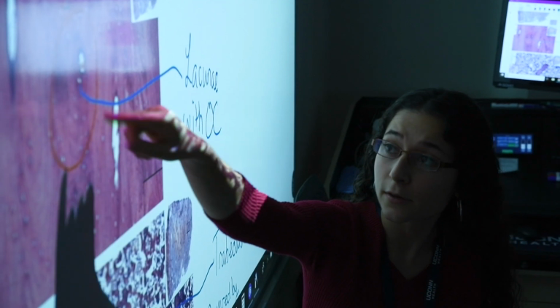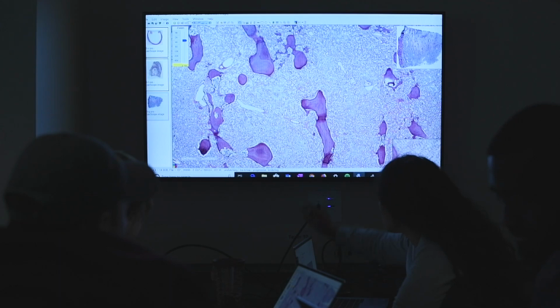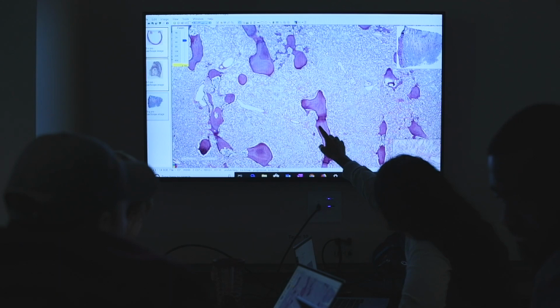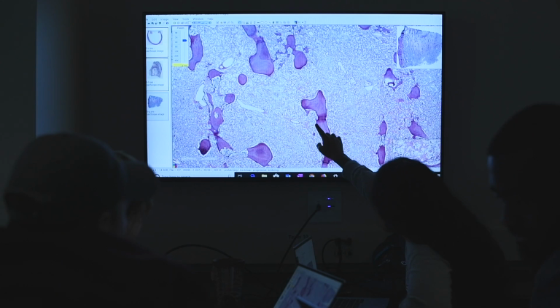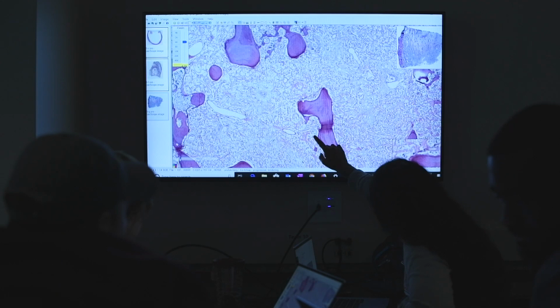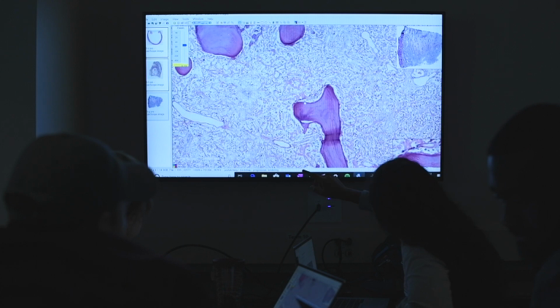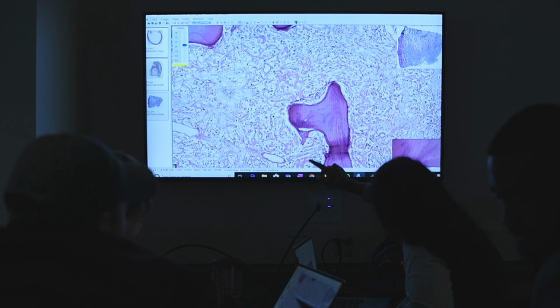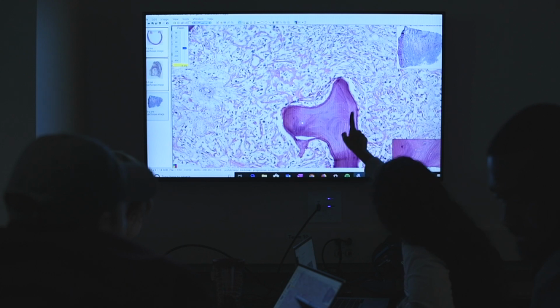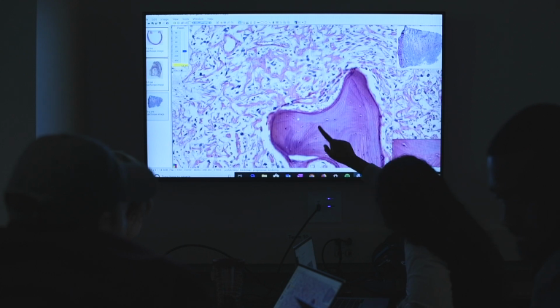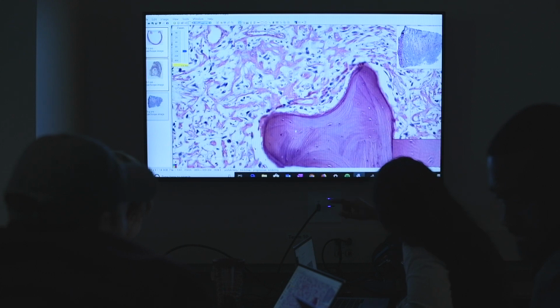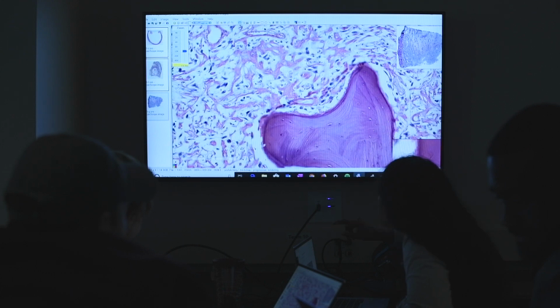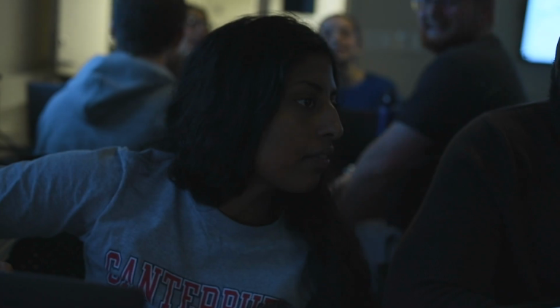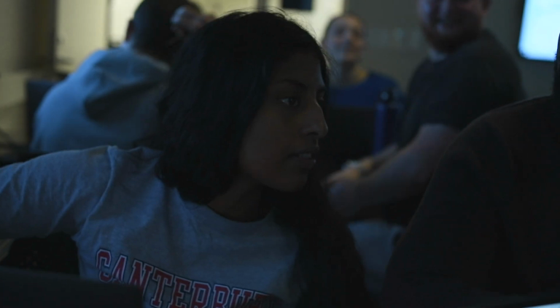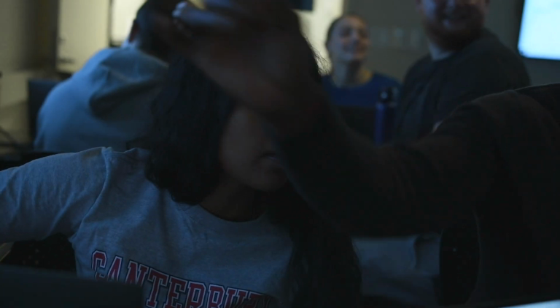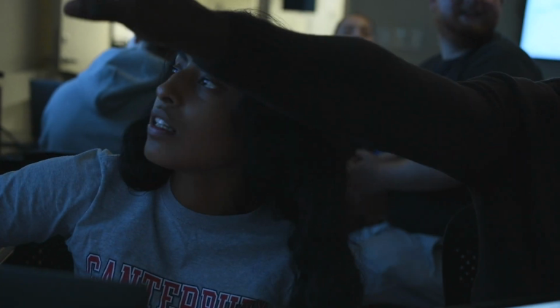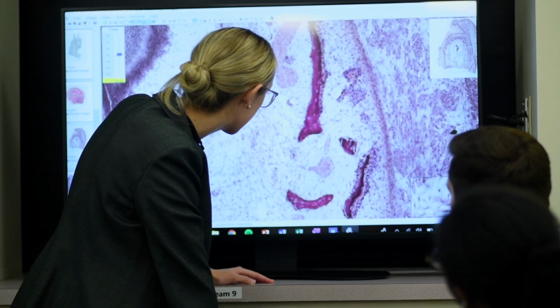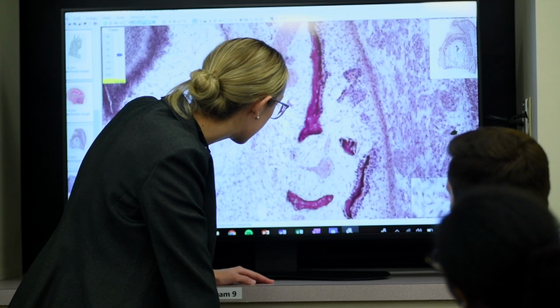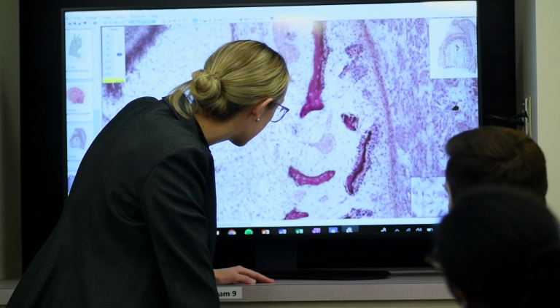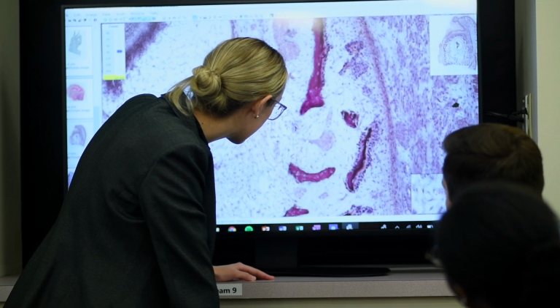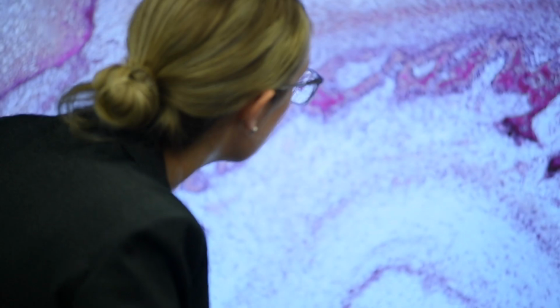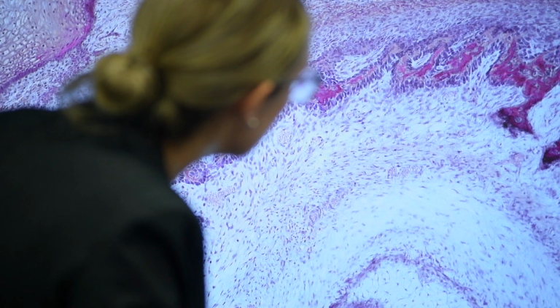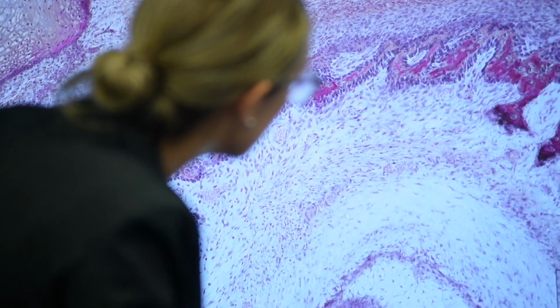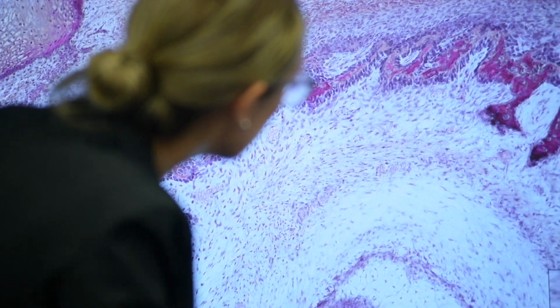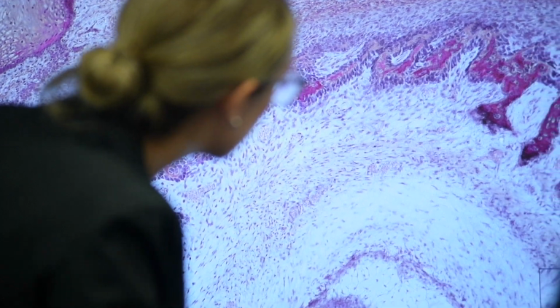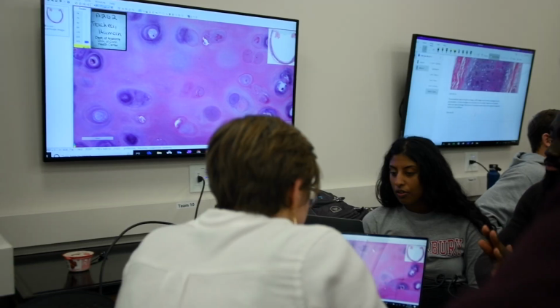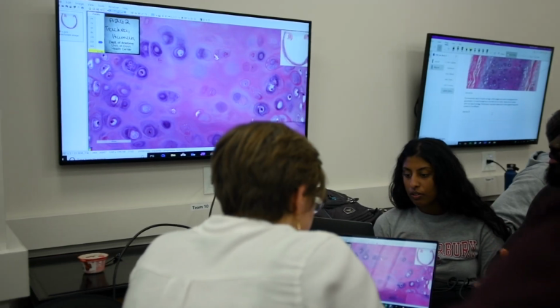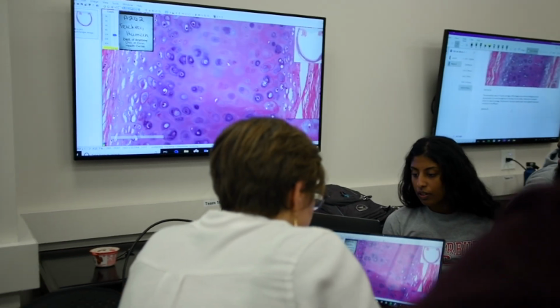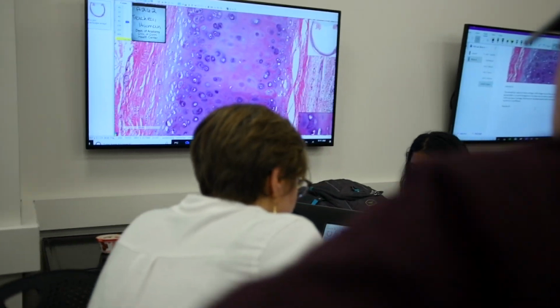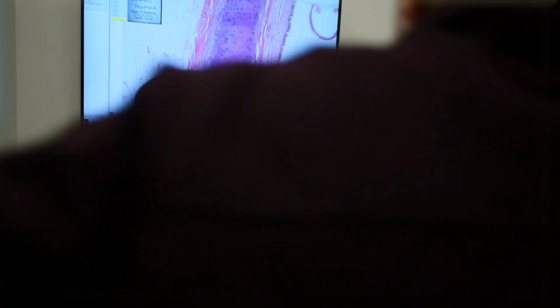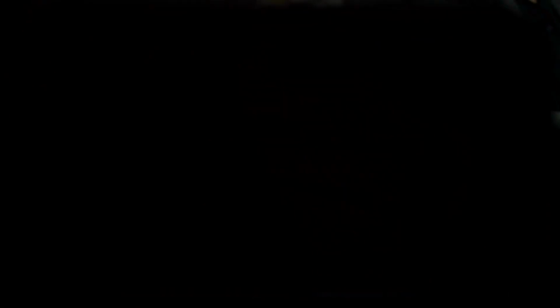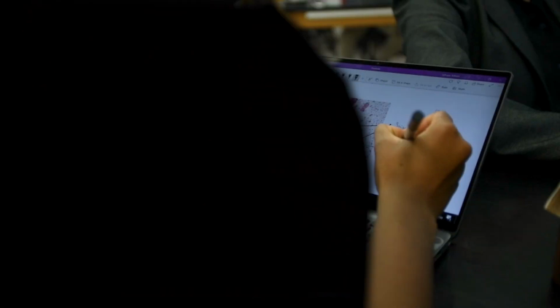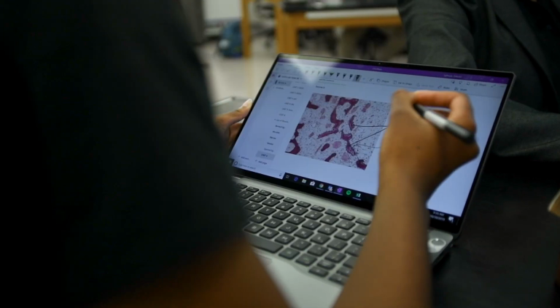In these sessions, students are using virtual microscopes so that they can visualize organs and tissues all the way down to the cellular level to see what they look like in both health and disease.